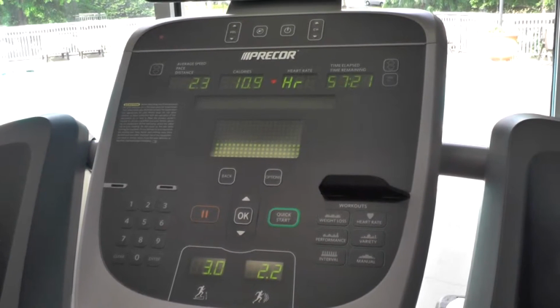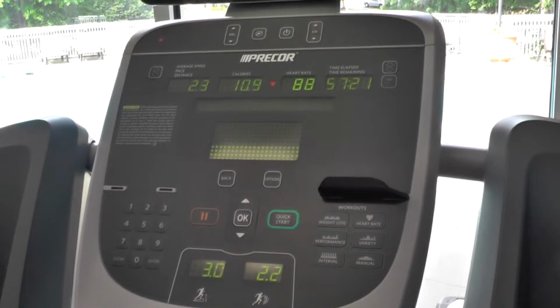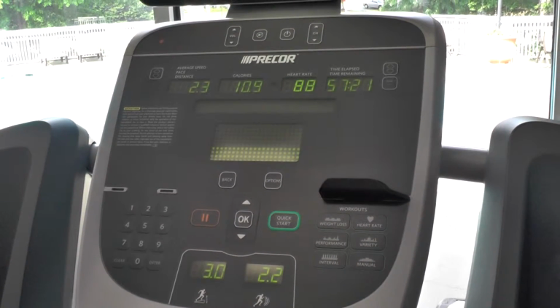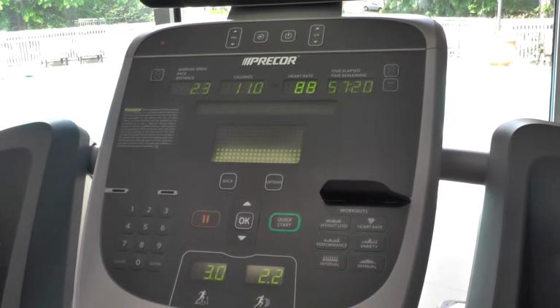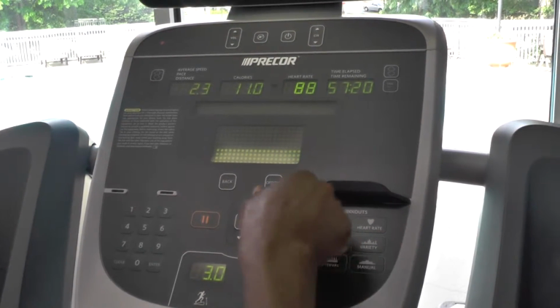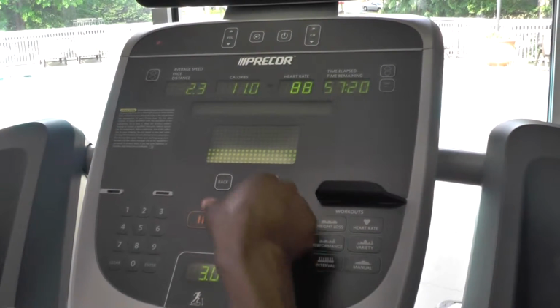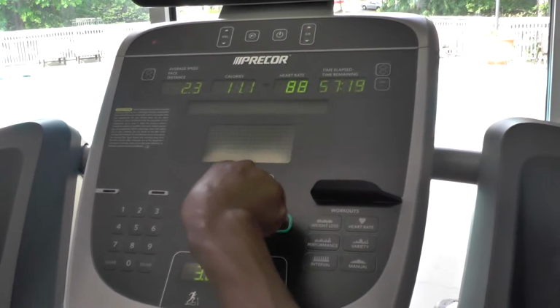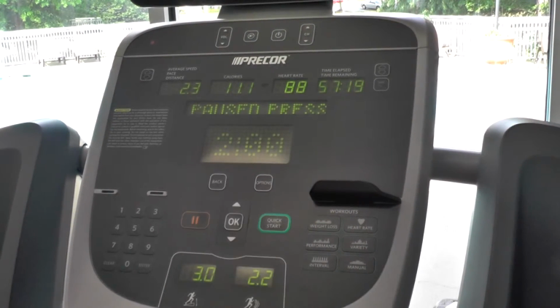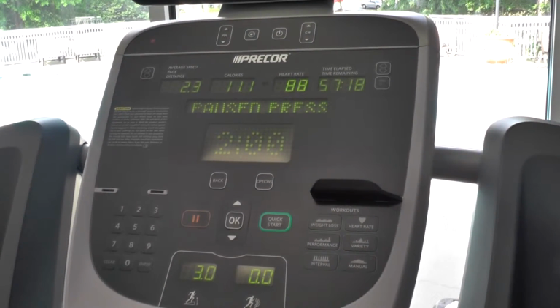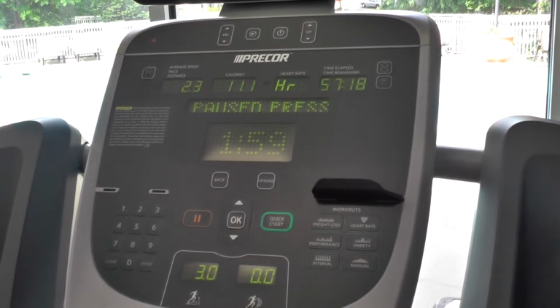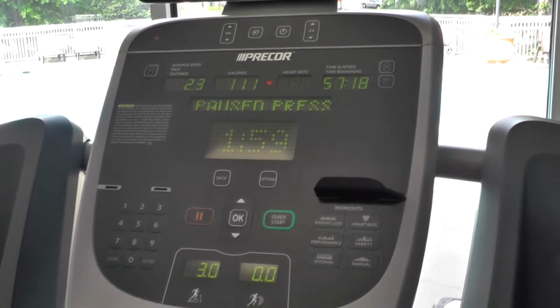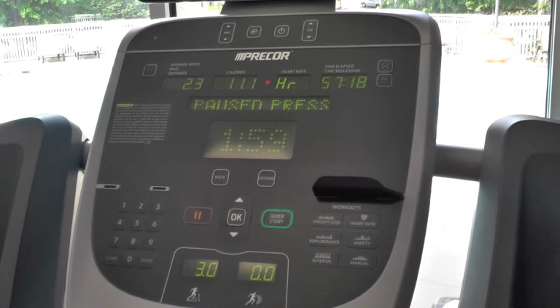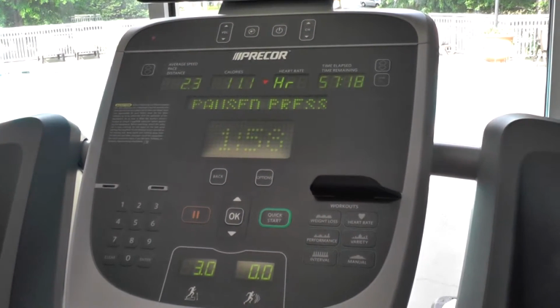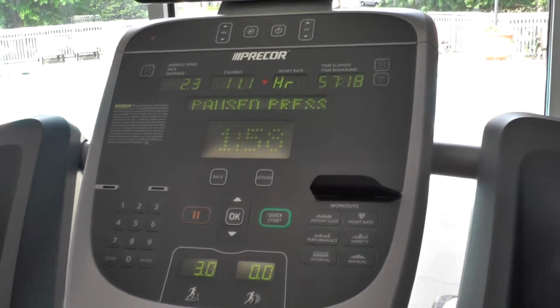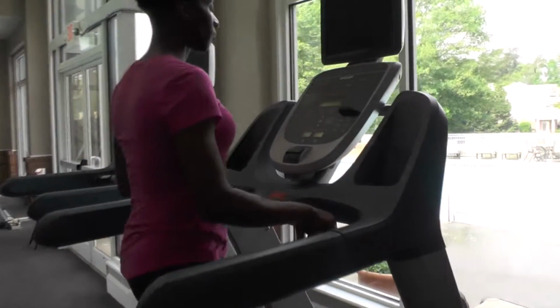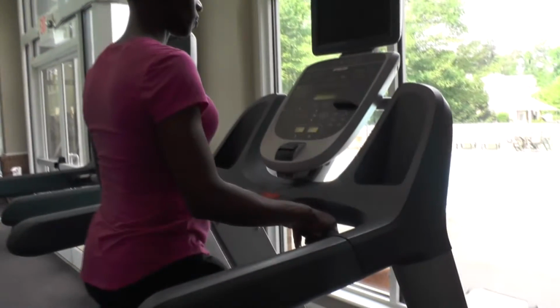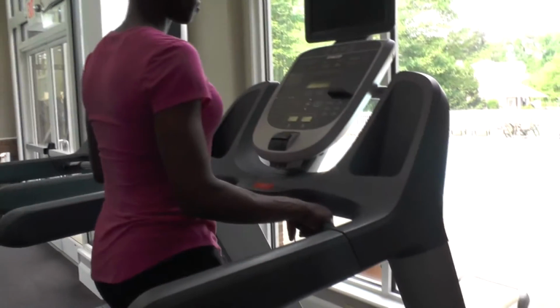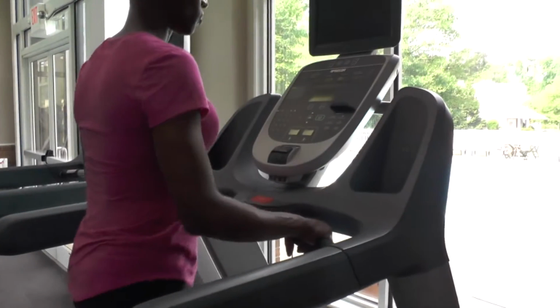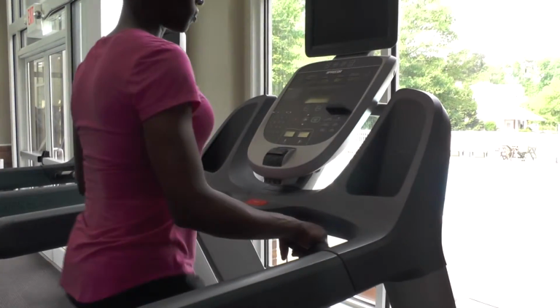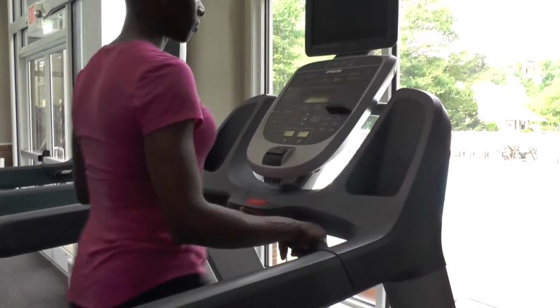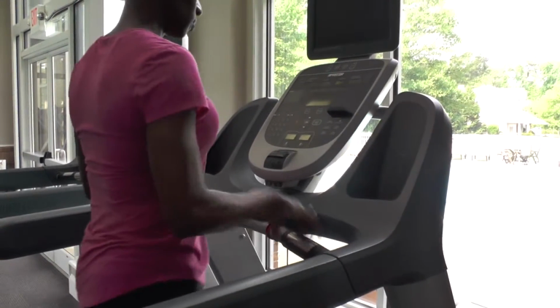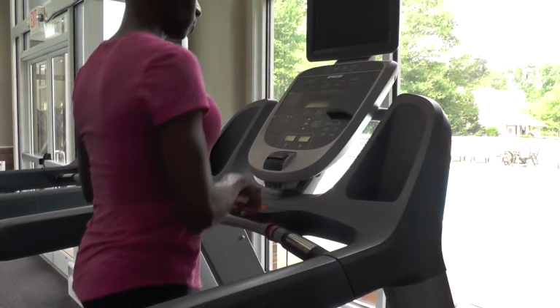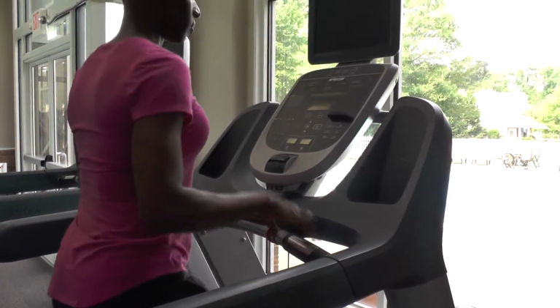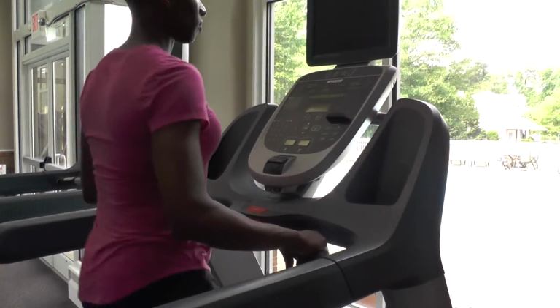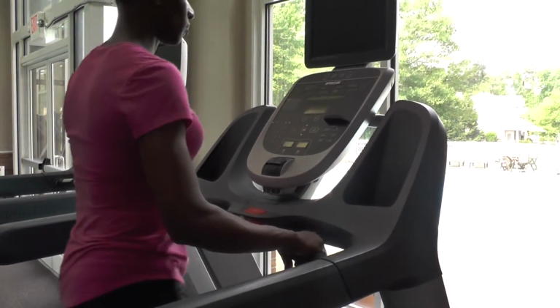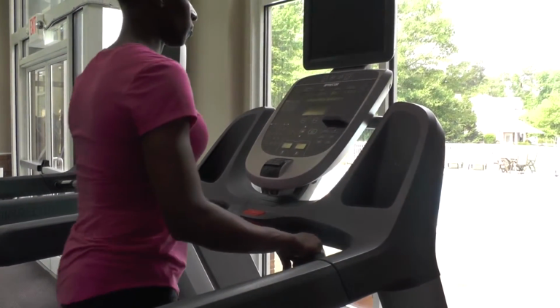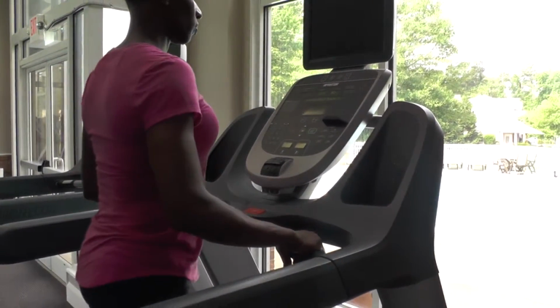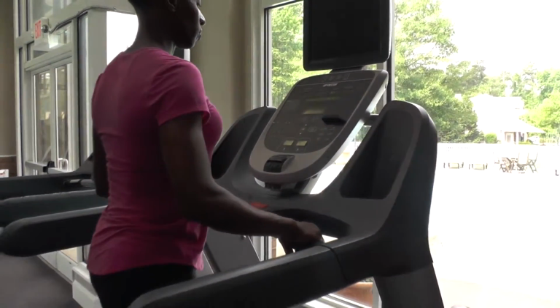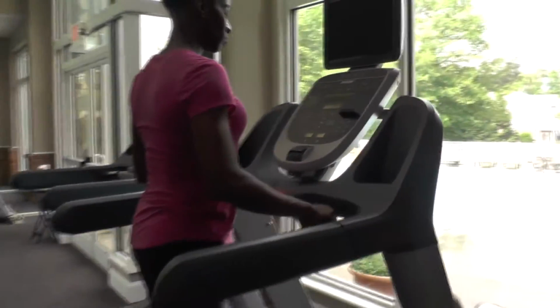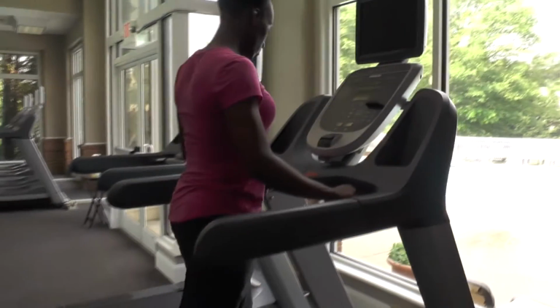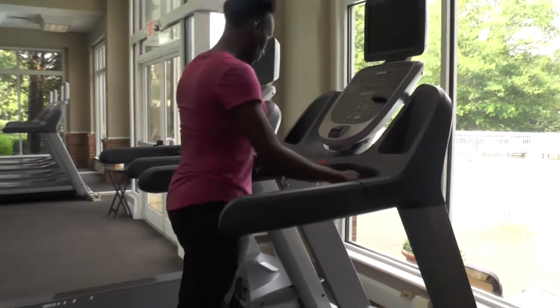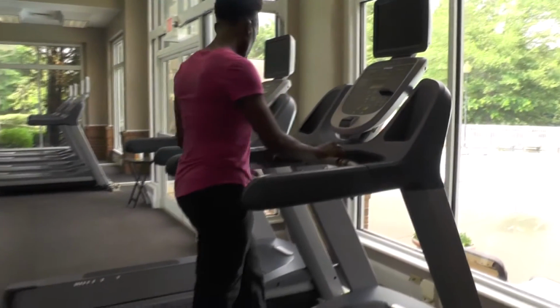To stop the treadmill, you can press the pause button in the center of the display or the stop button between the handrails. Wait for the belt to stop moving before stepping off the machine.